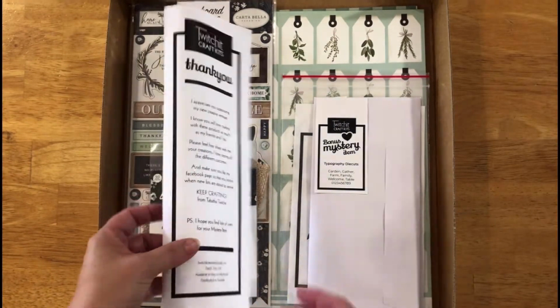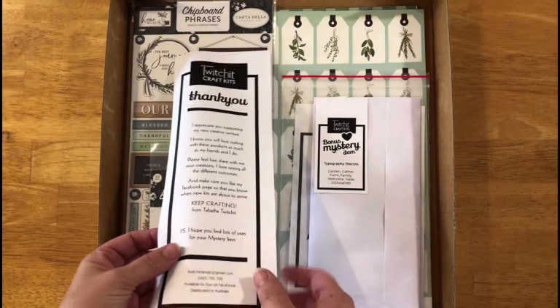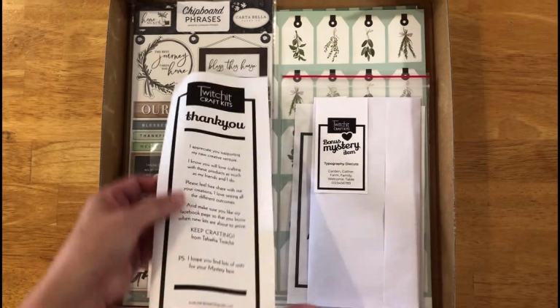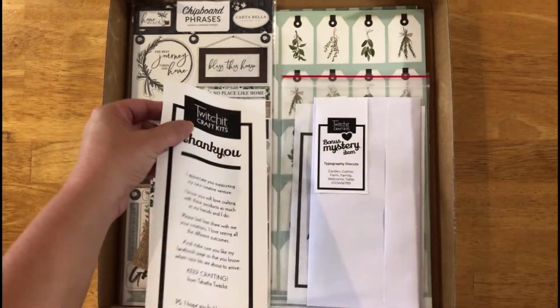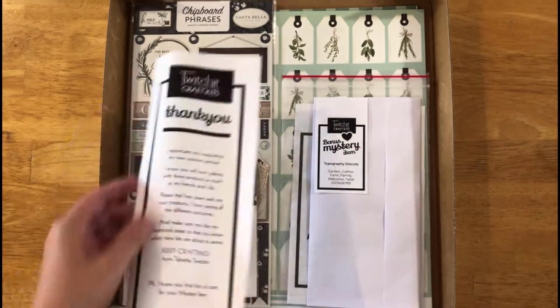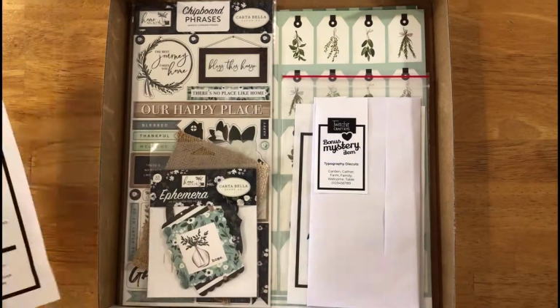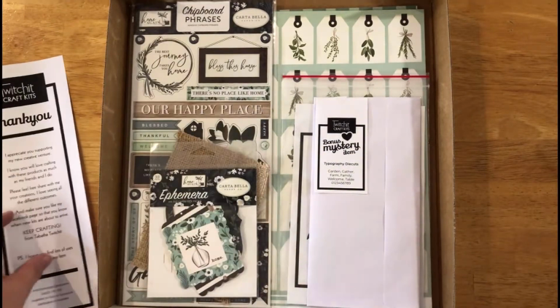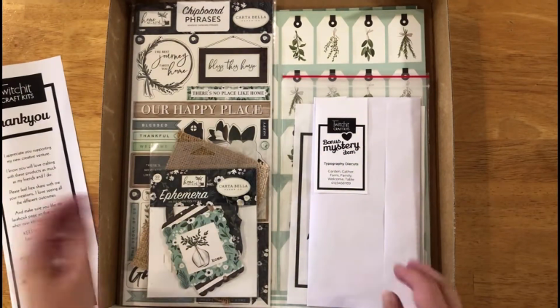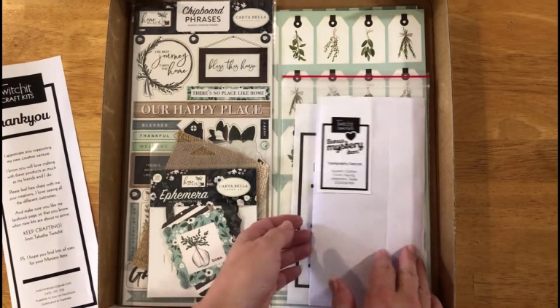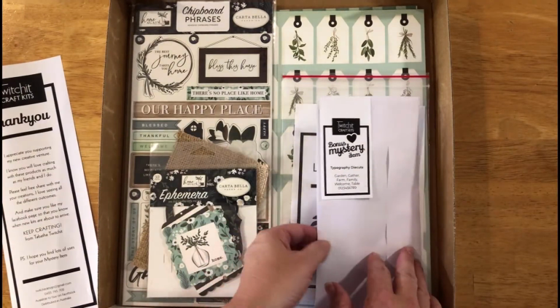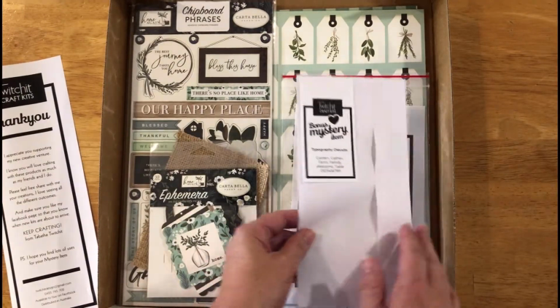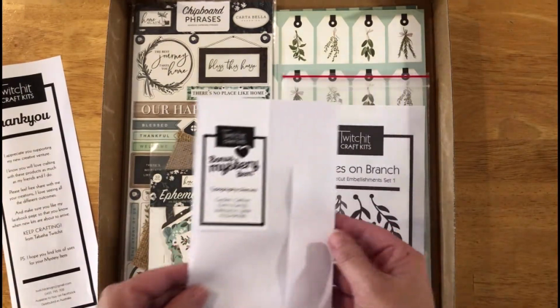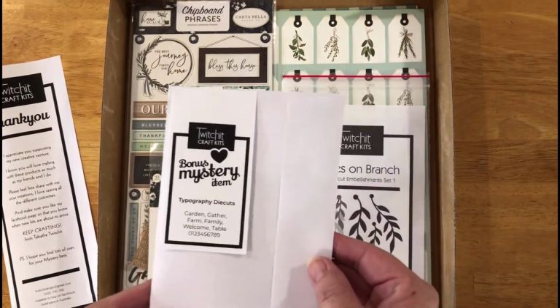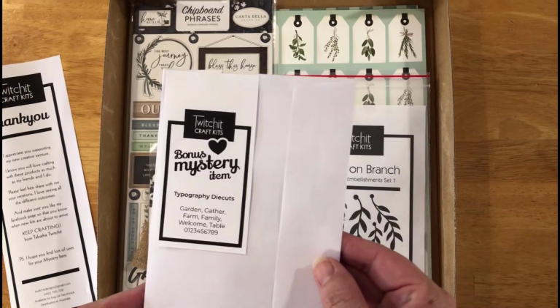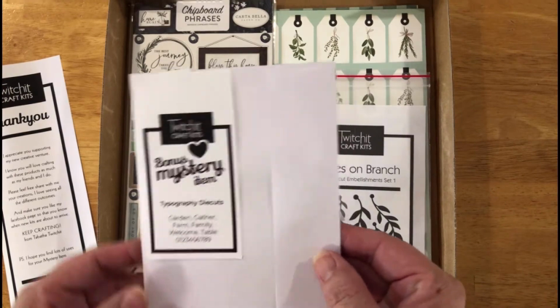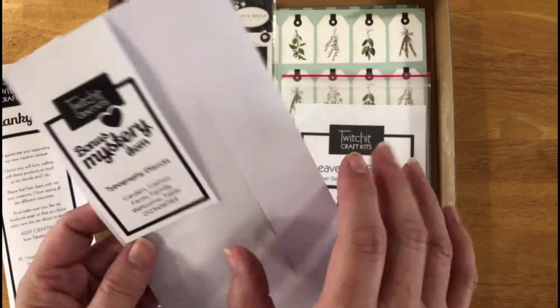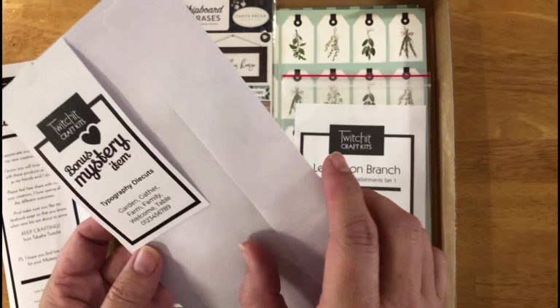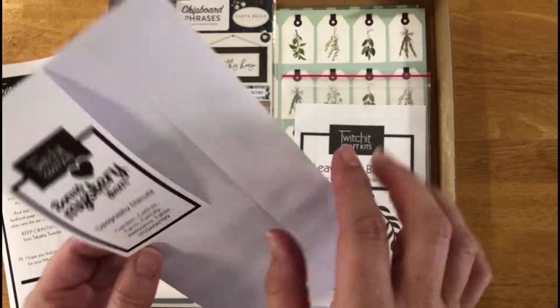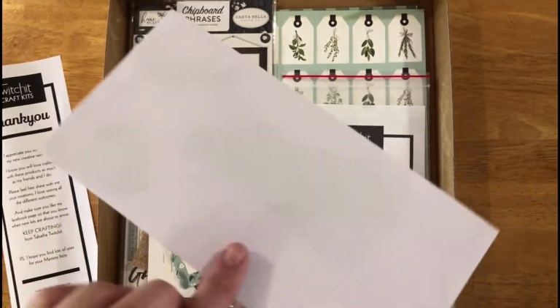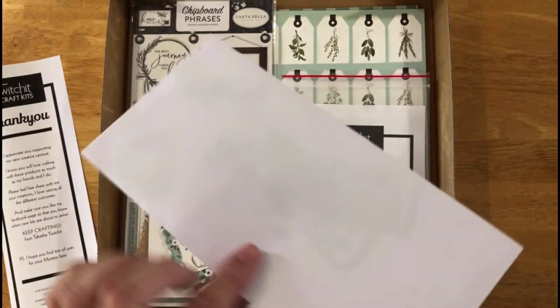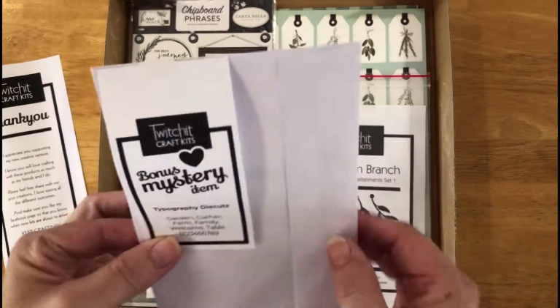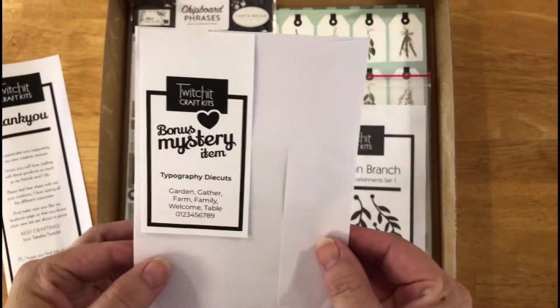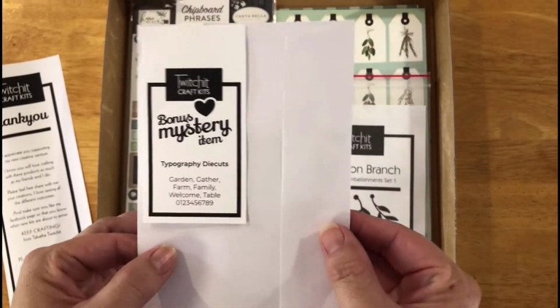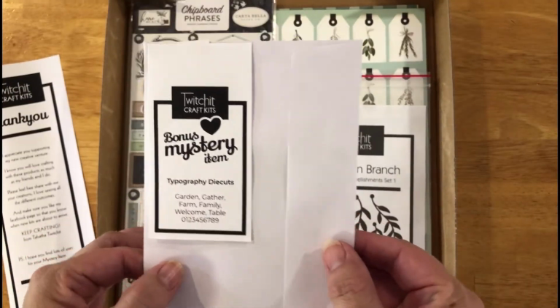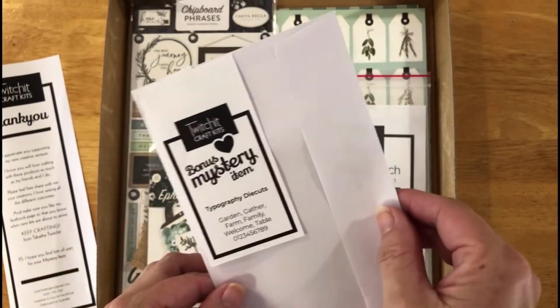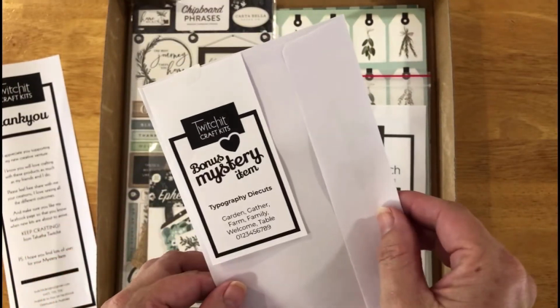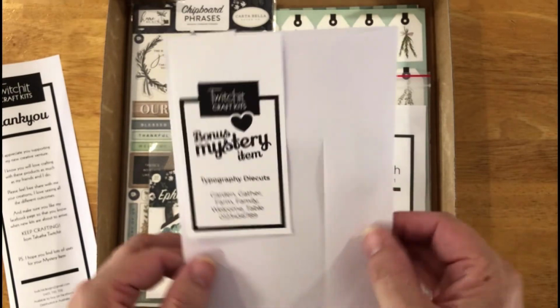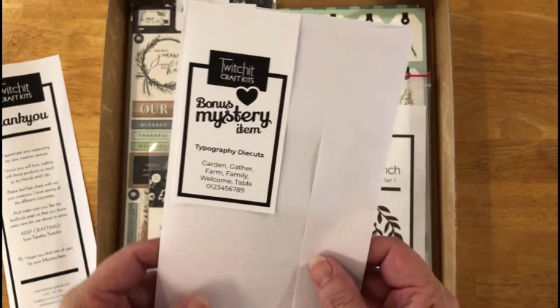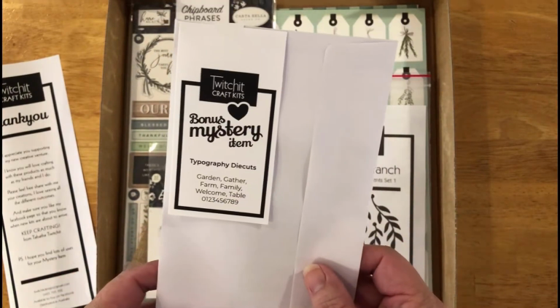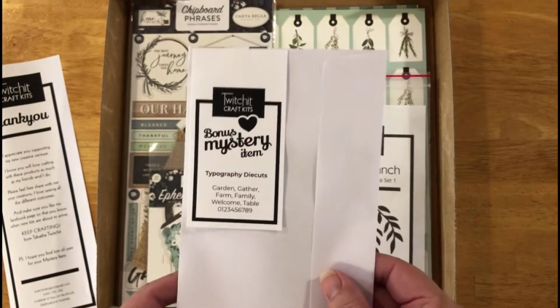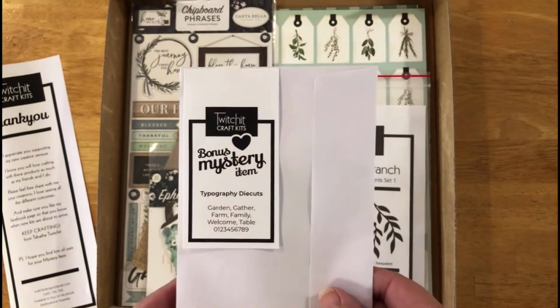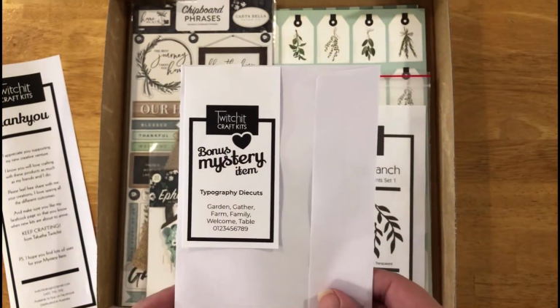Inside the kit we have a little thank you message for buying our kit, and then we have our bonus mystery item. It's in a sealed white envelope so we can't tell what it is yet, but you will be able to discover that when you buy the kit.